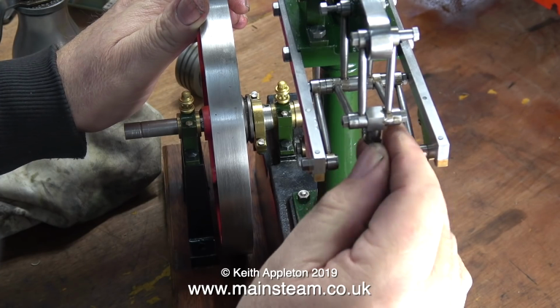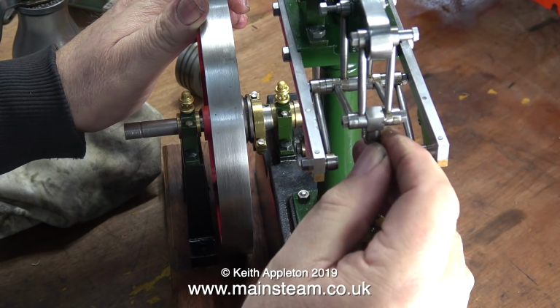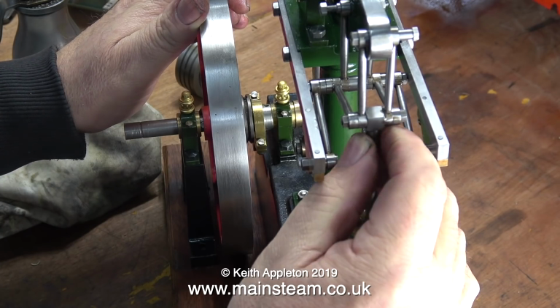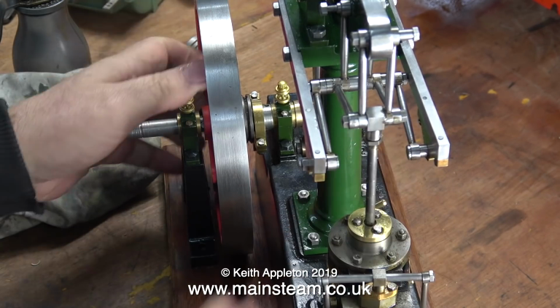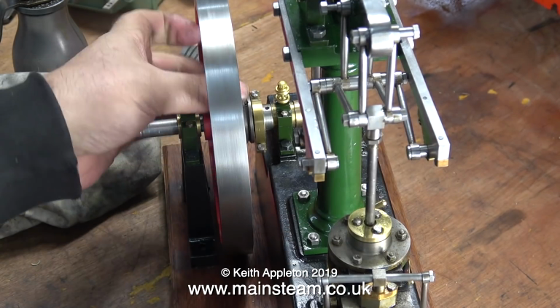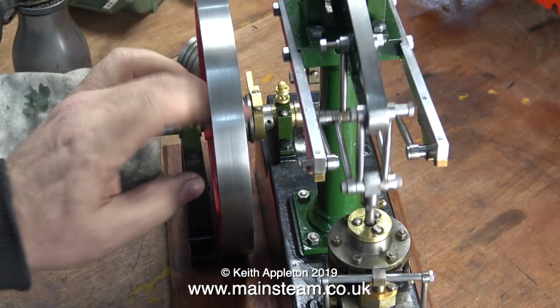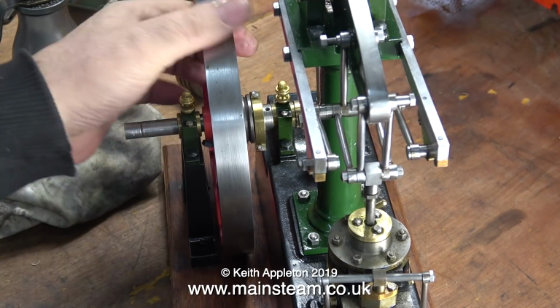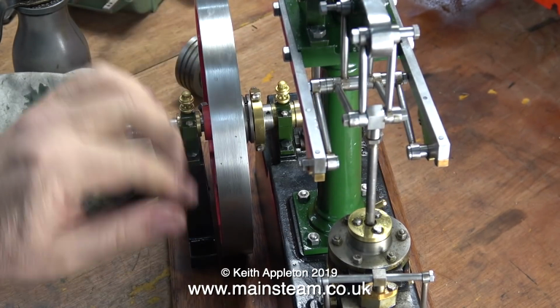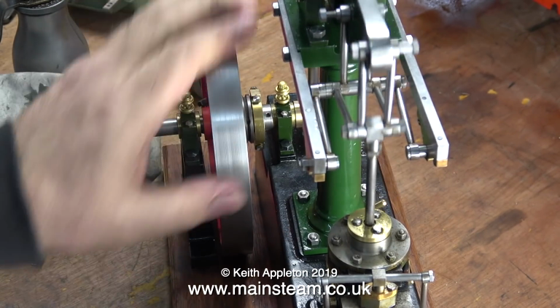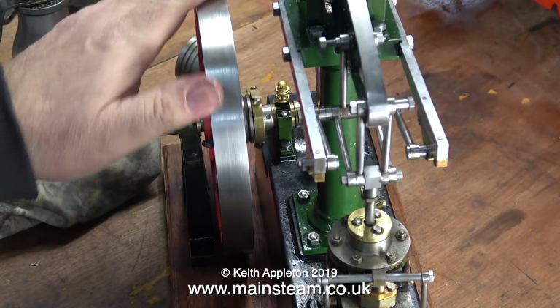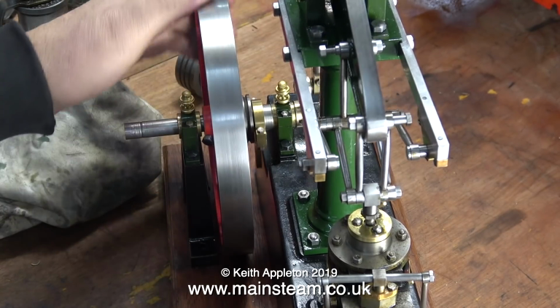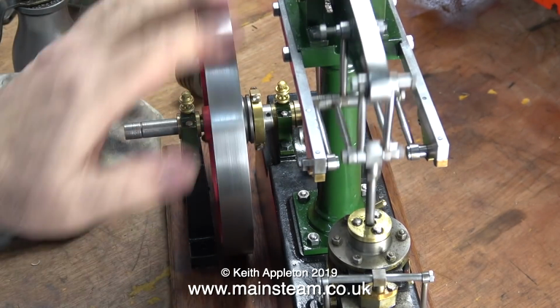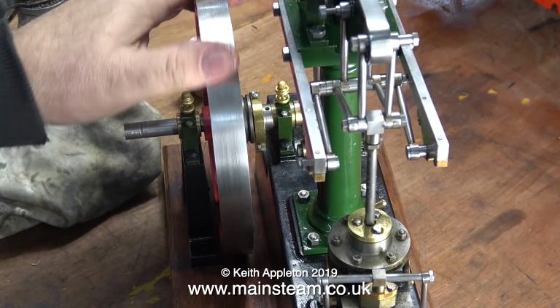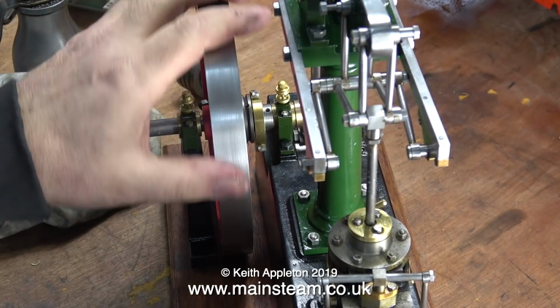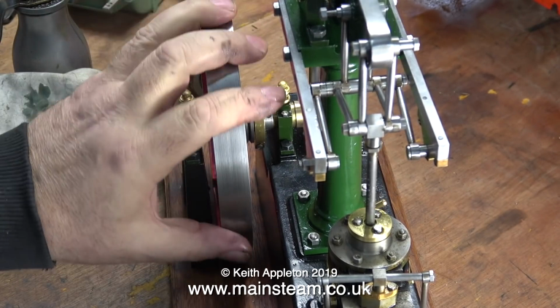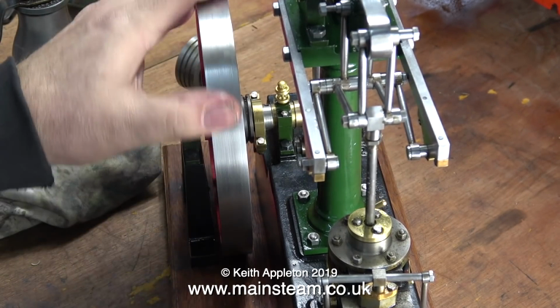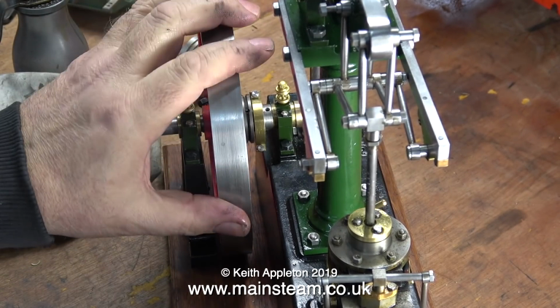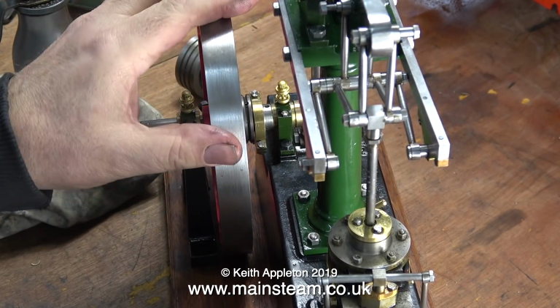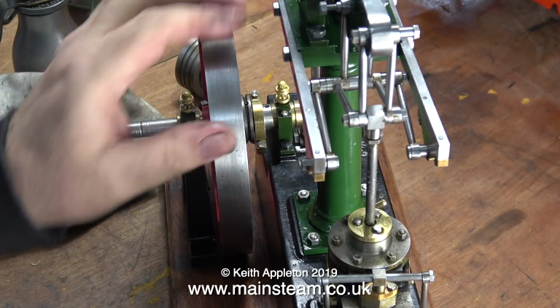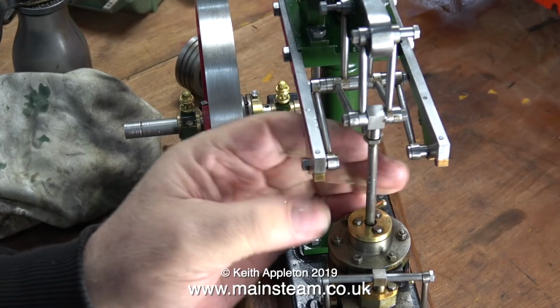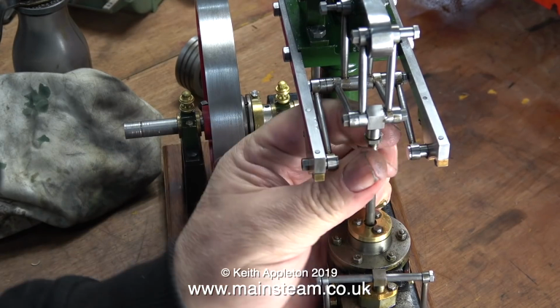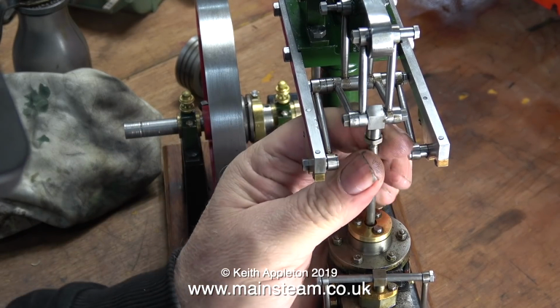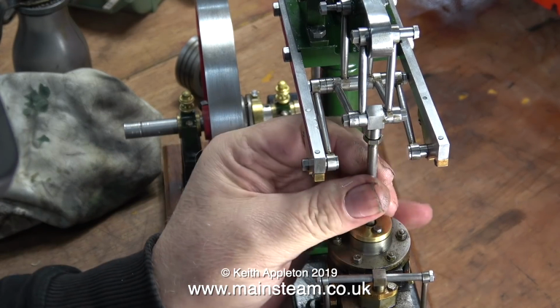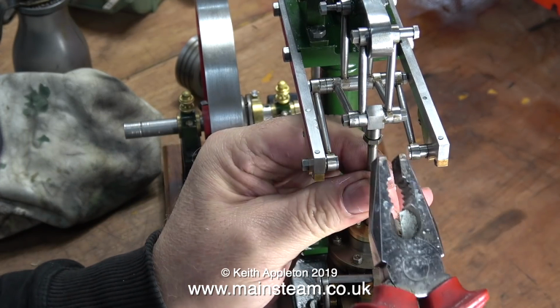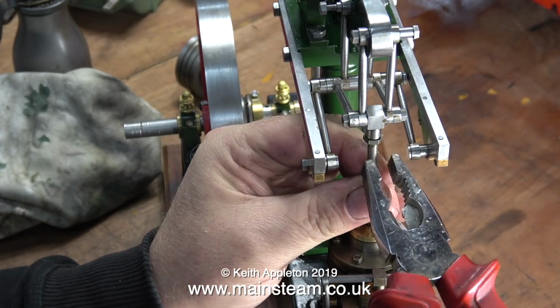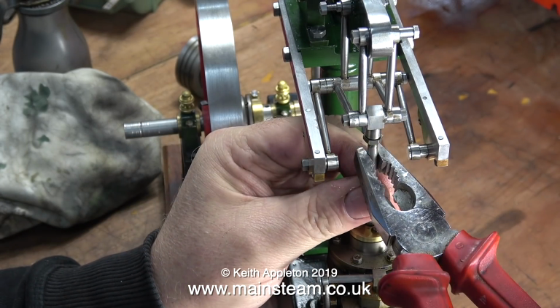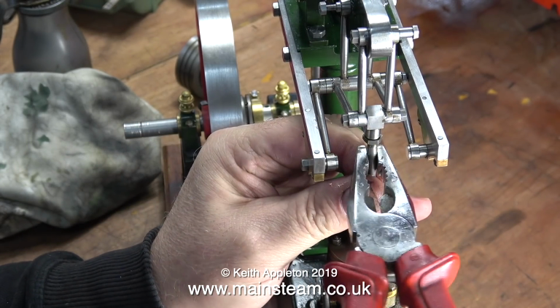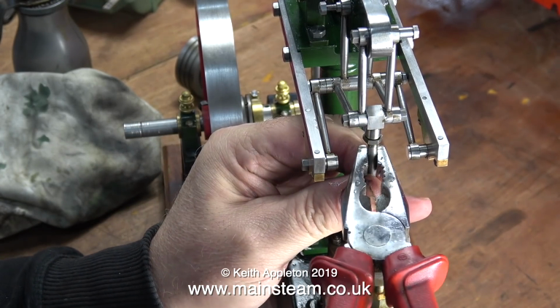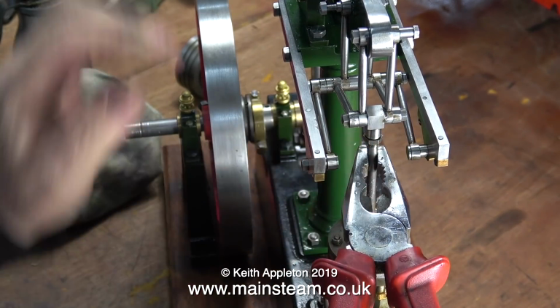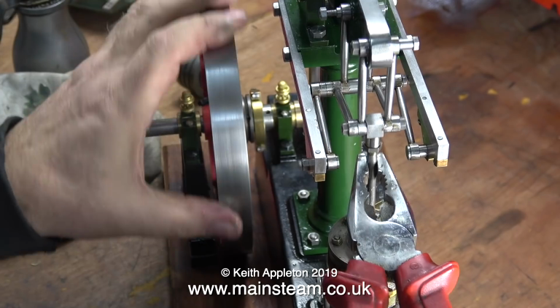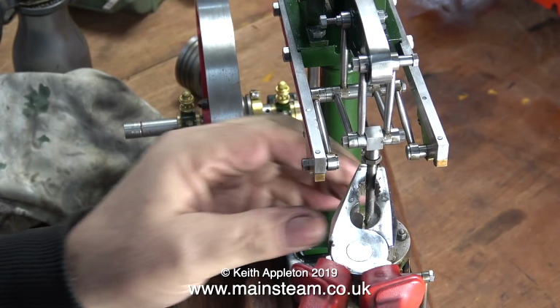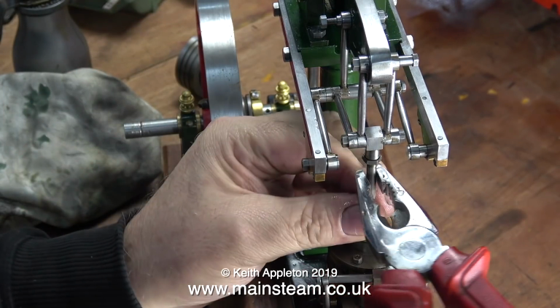I will have to rectify this but not just yet. I'm concentrating on the position of the piston in the cylinder. On the end of the piston rod is a fitting that connects to the Watt's parallel motion, and I'm able to screw the piston rod in and out of this fitting until I get it in the right position so the engine goes all the way over.